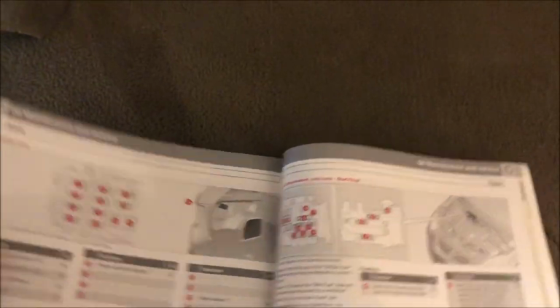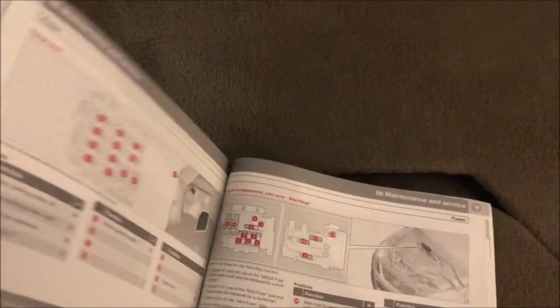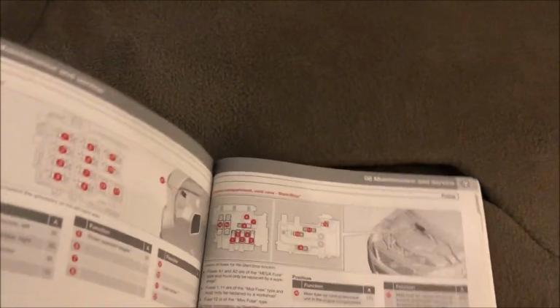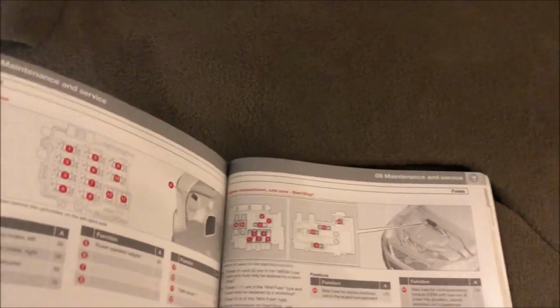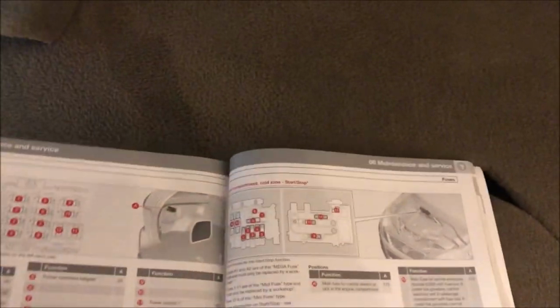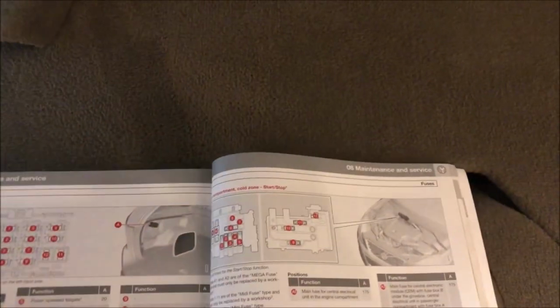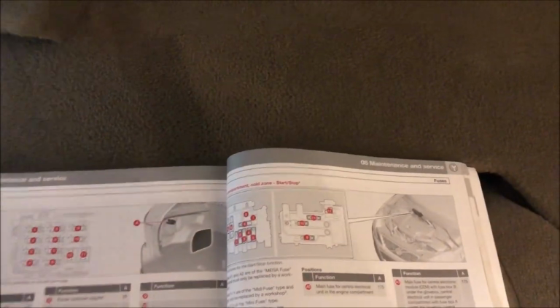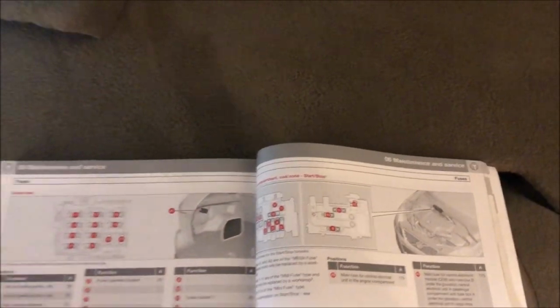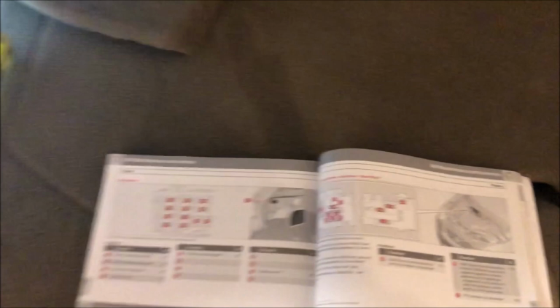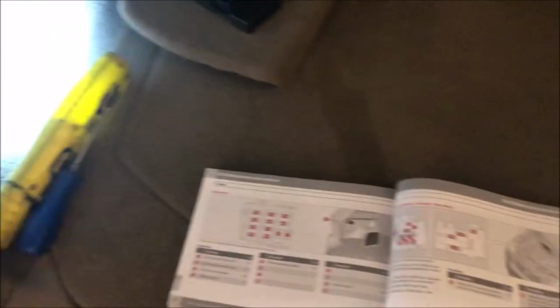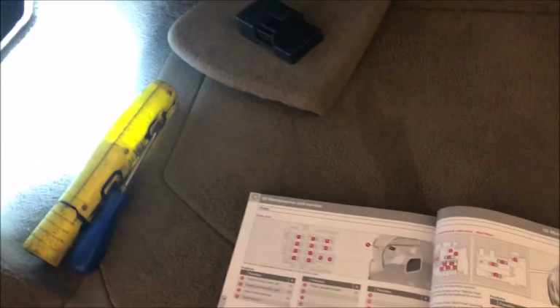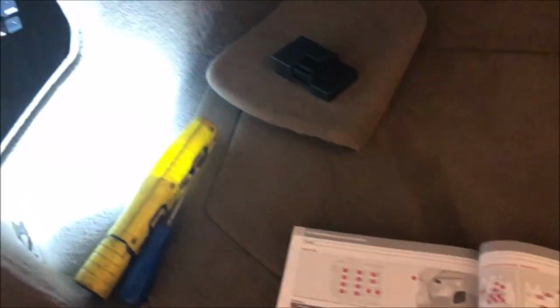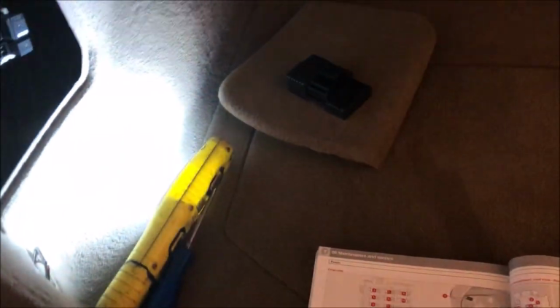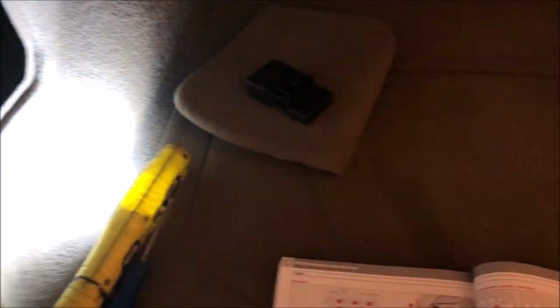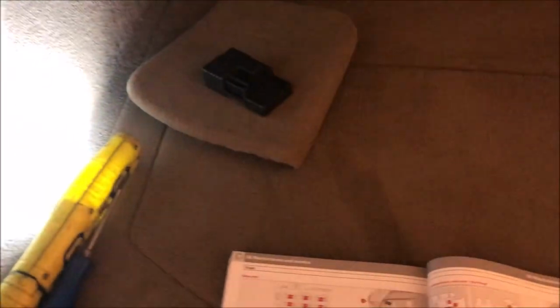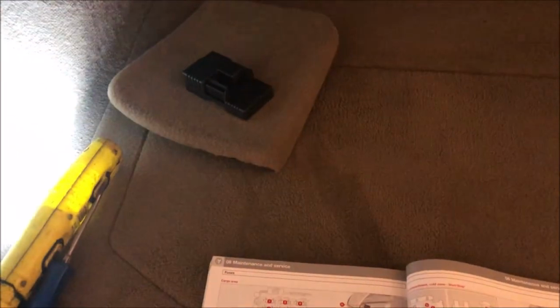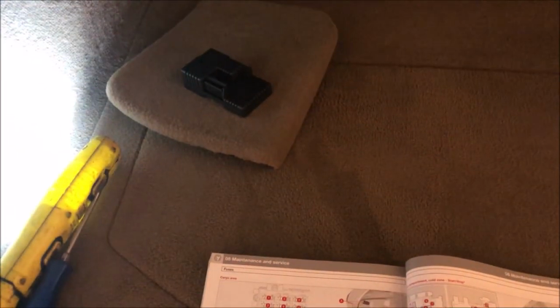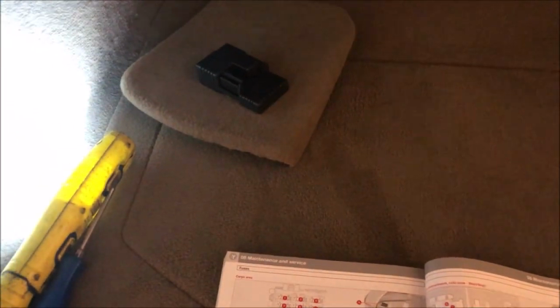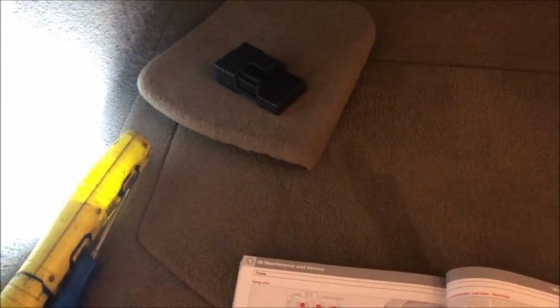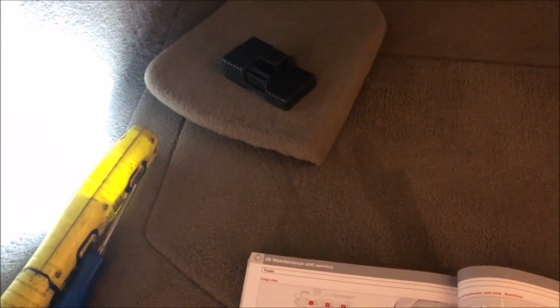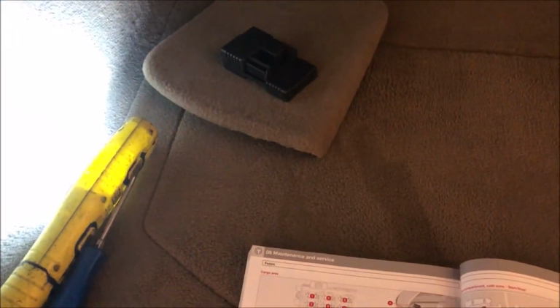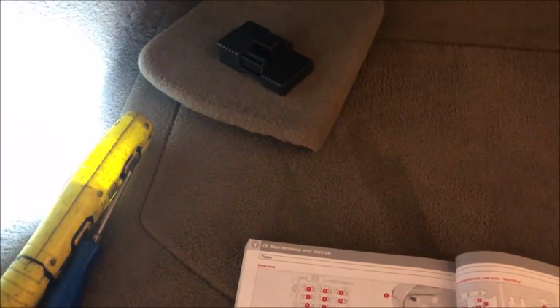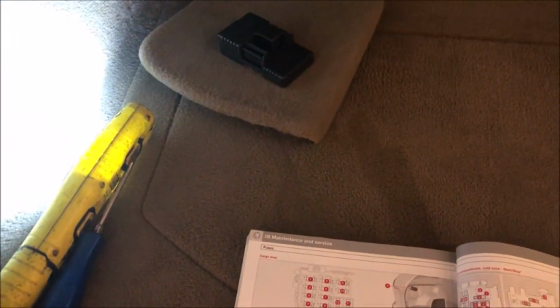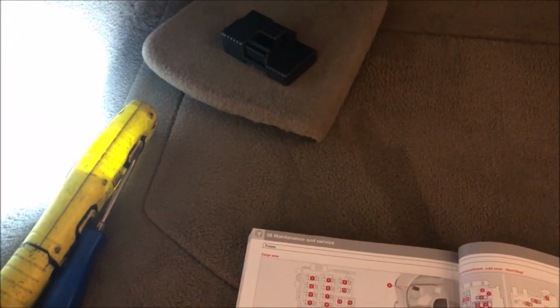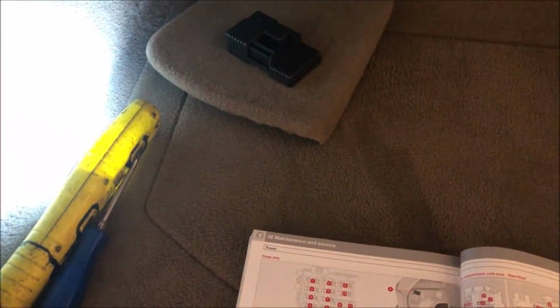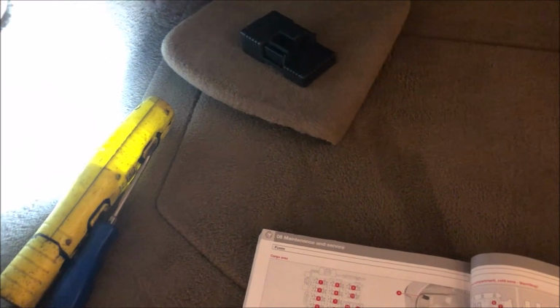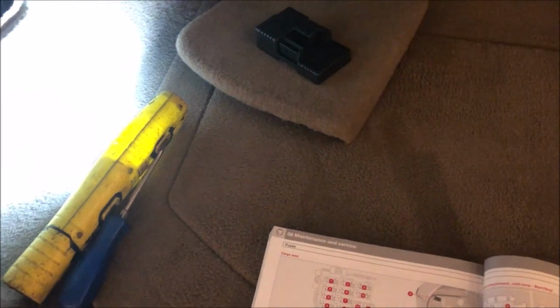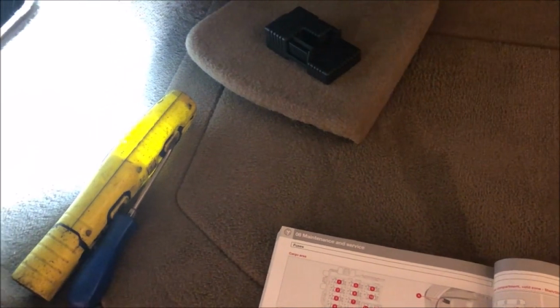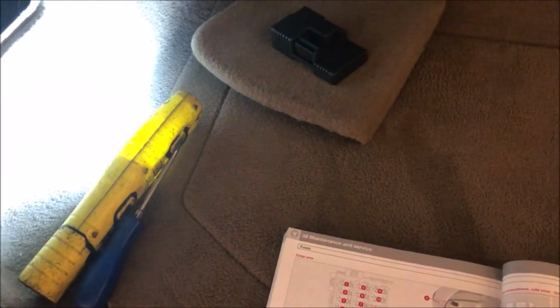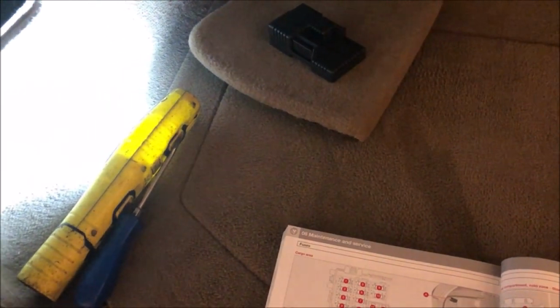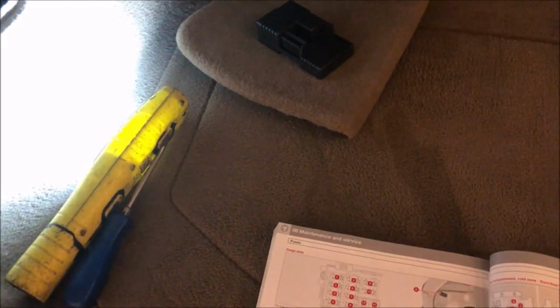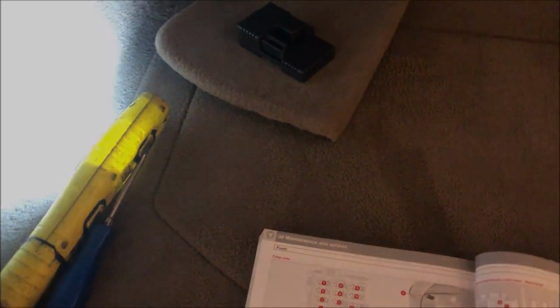So those are all the fuse boxes that are in this XC60. I hope this video helps you finding the fuse that you need. Thanks for watching.